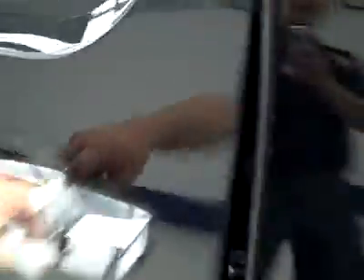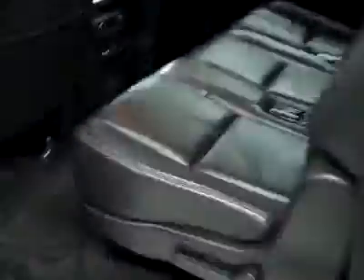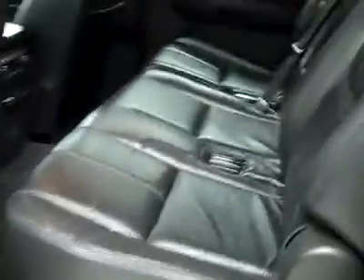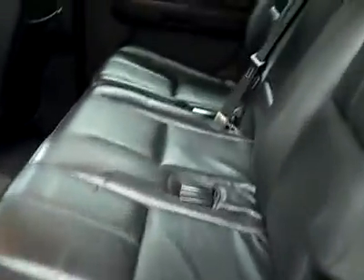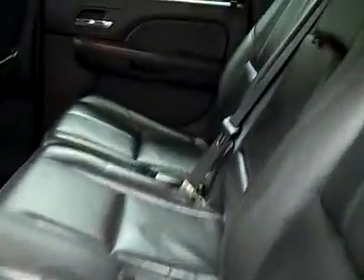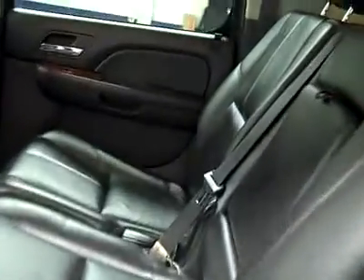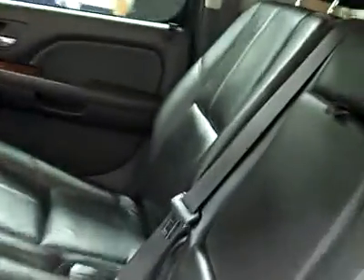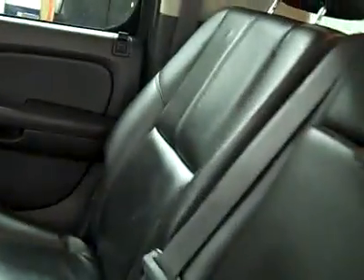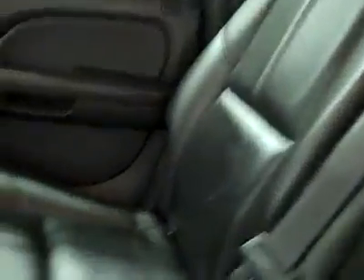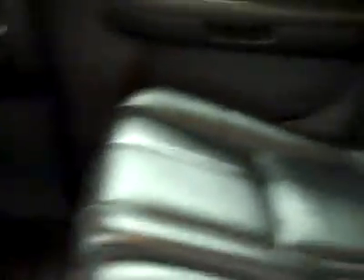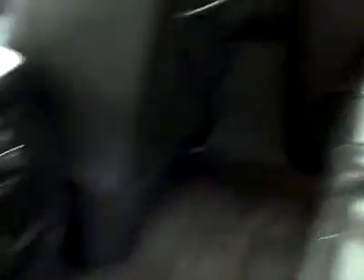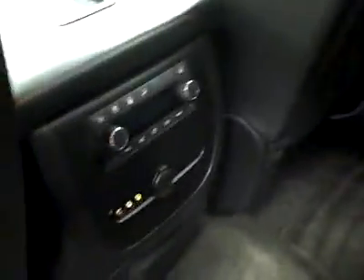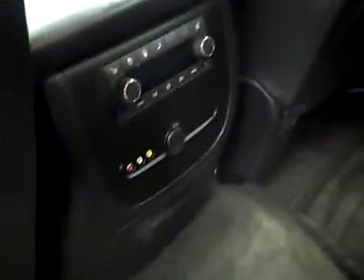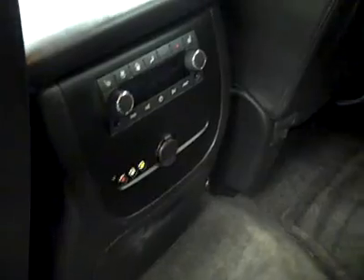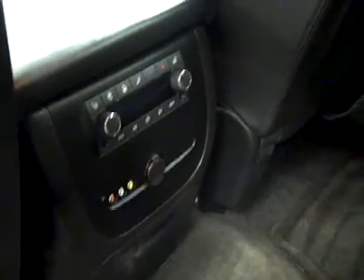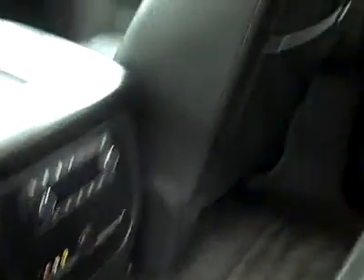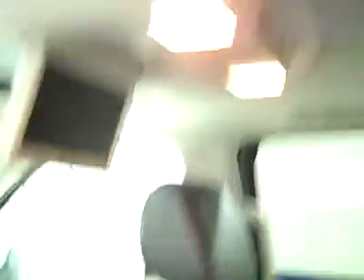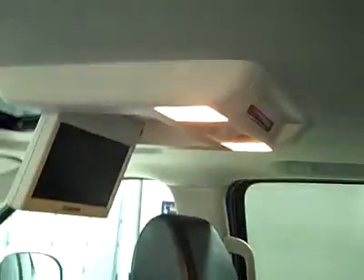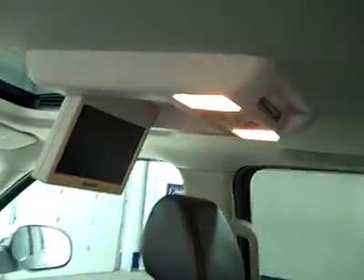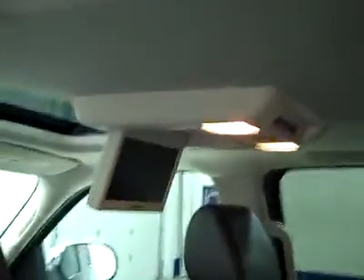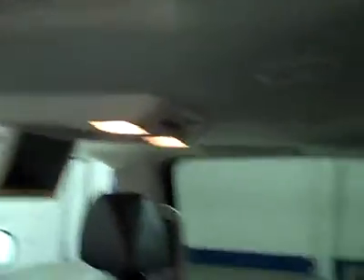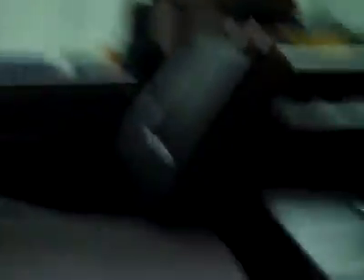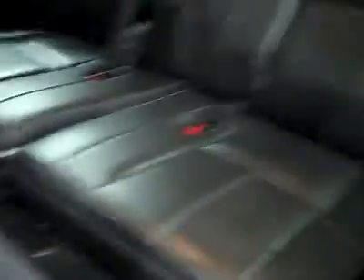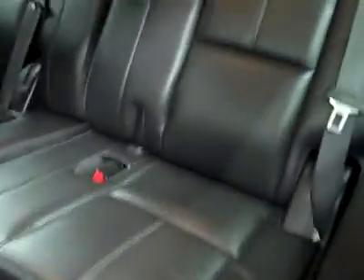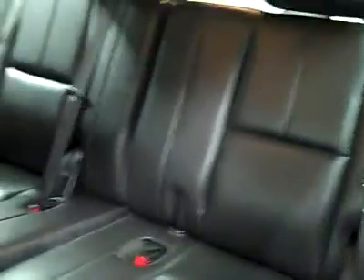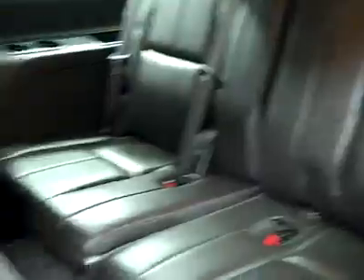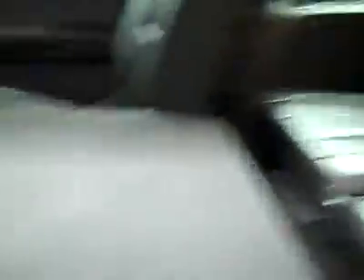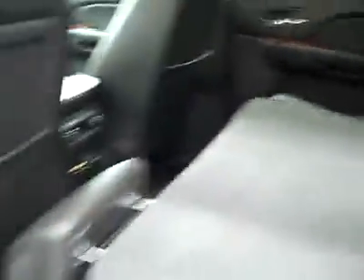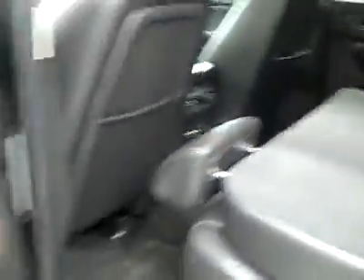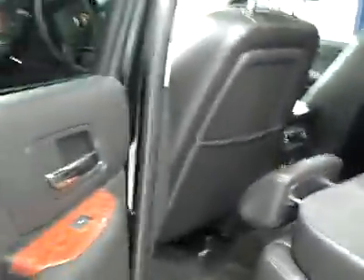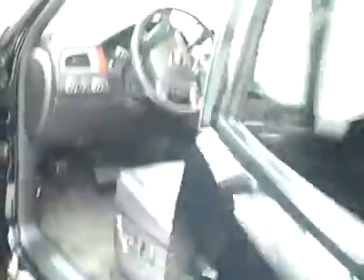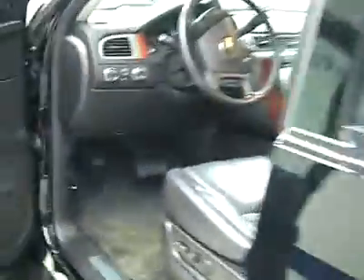In the back, these seats are also in great shape — no damage. These are heated seats. There are rear audio and climate controls and an audio/video input for the TV-DVD system. Pulling that down, you can see the third row is also in great shape. Everything looks fantastic.